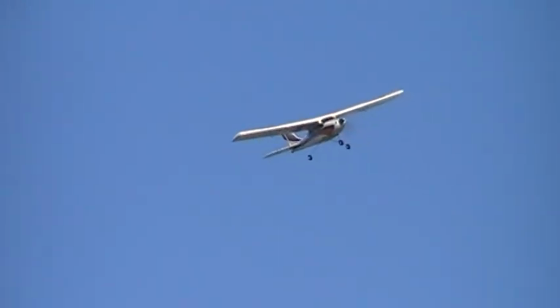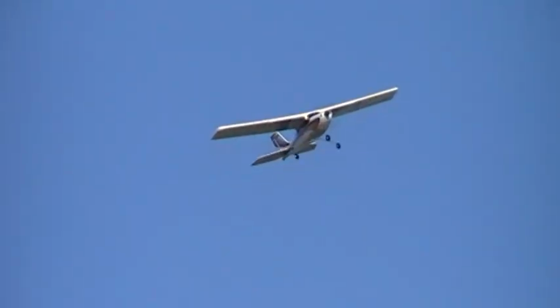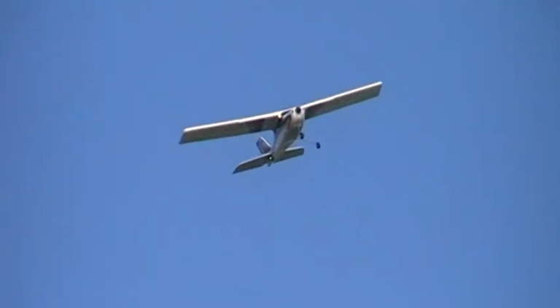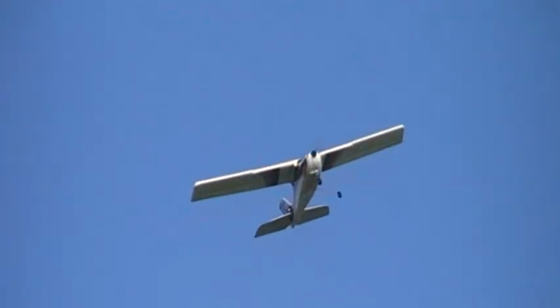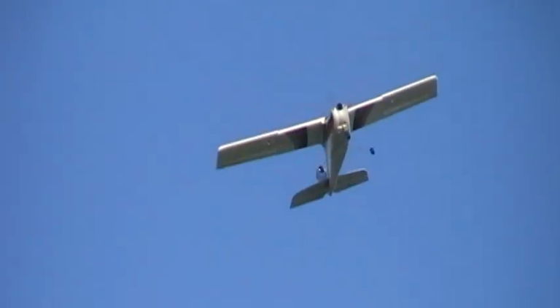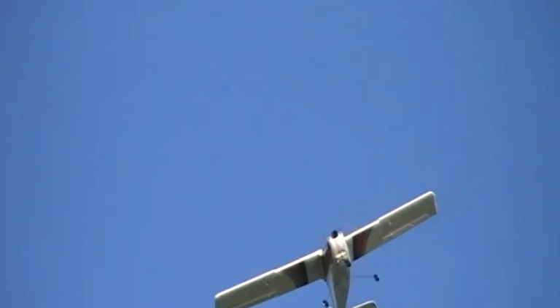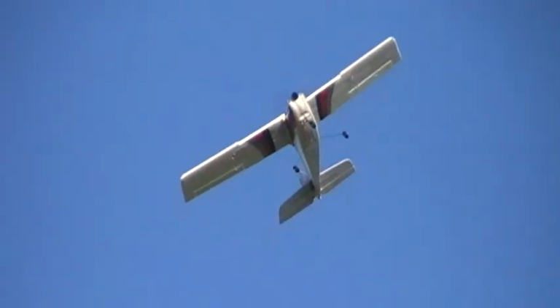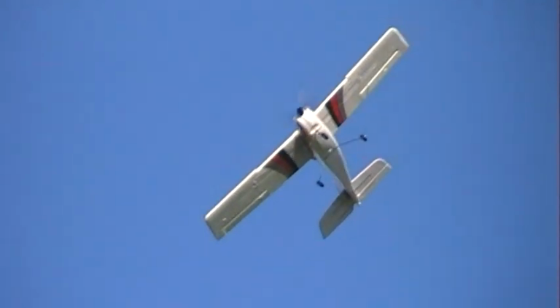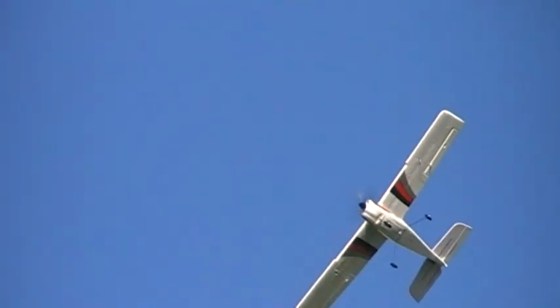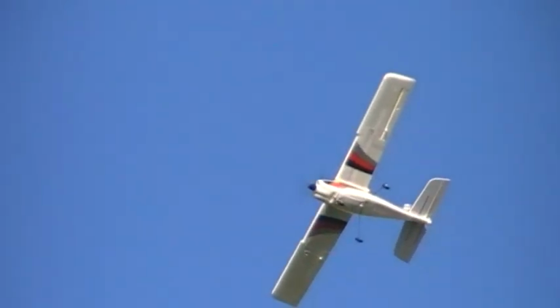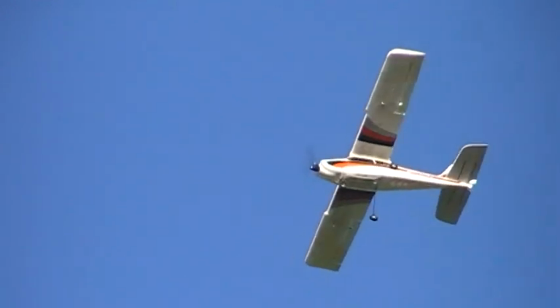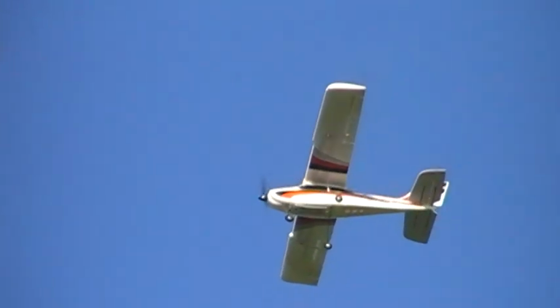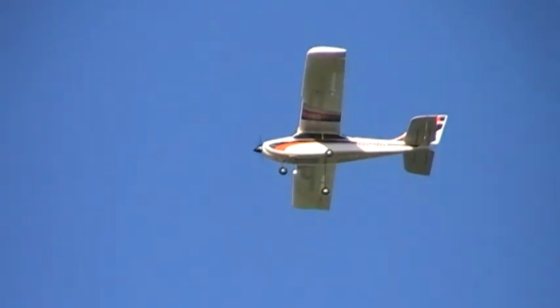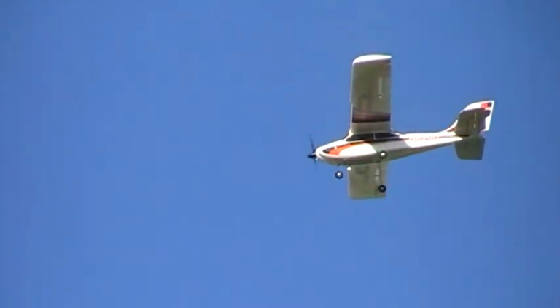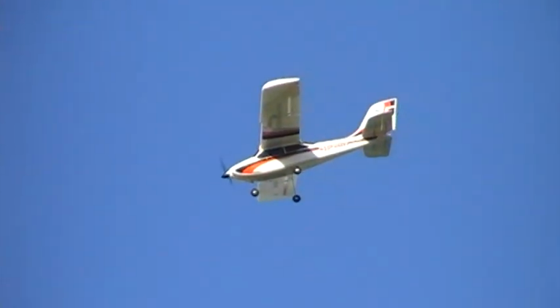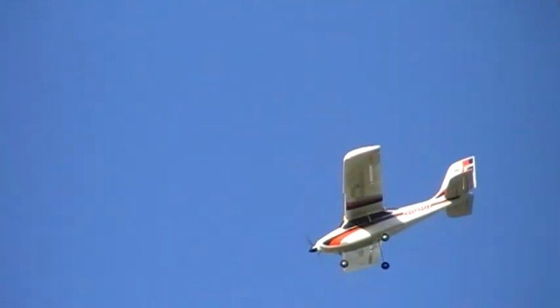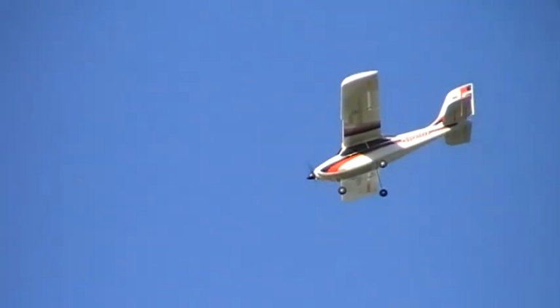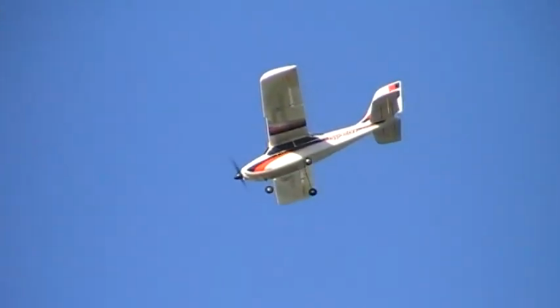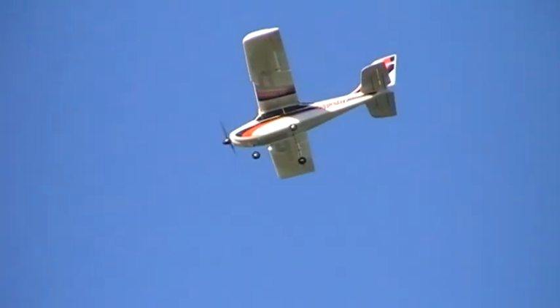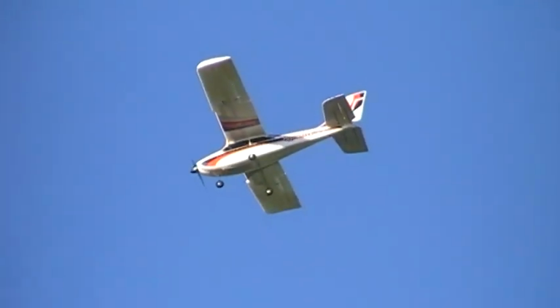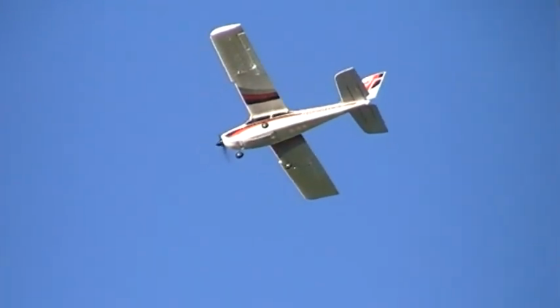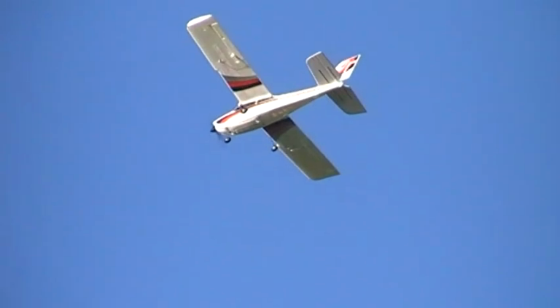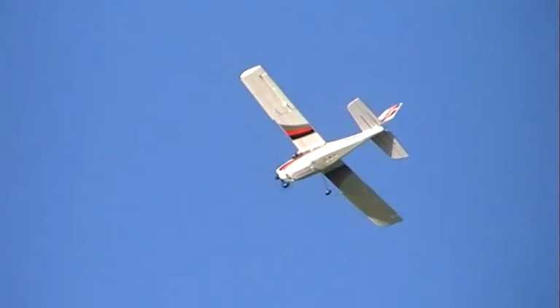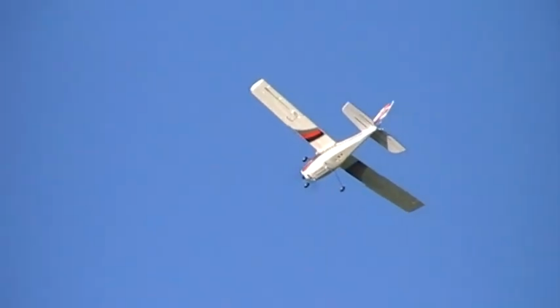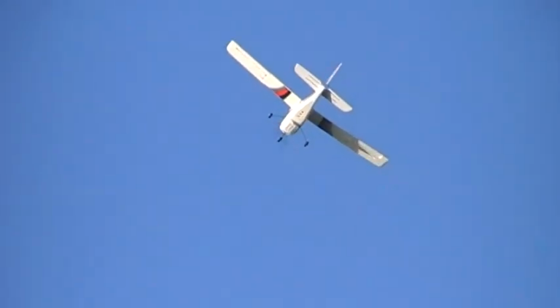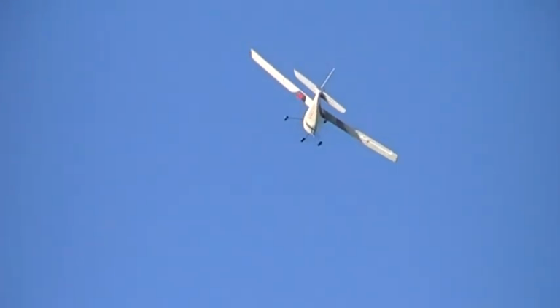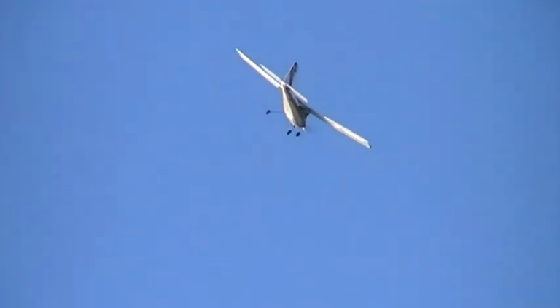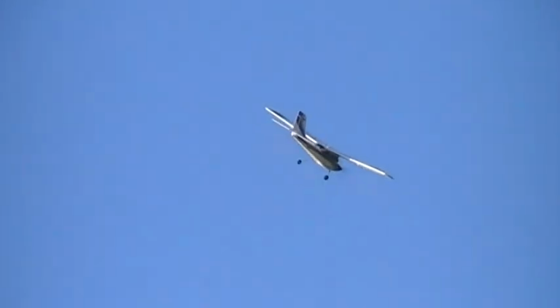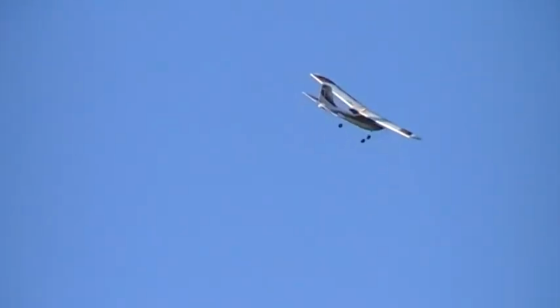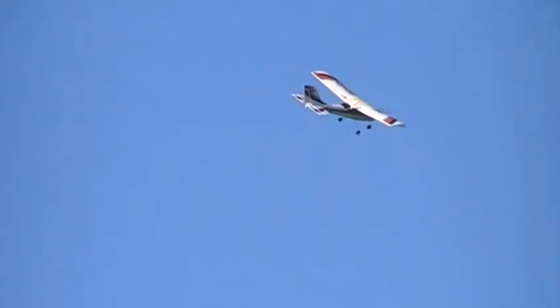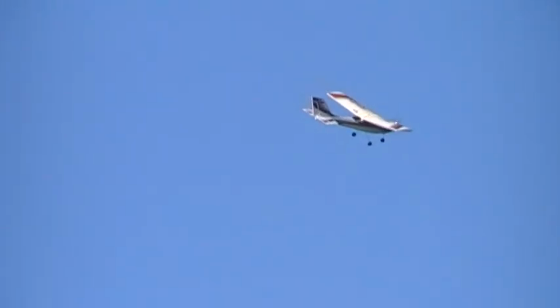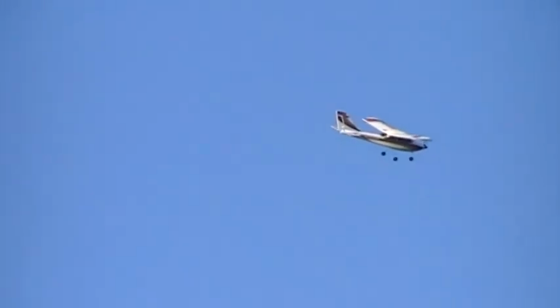Watch this trainer. There you go. All landing is just fine. And that's the hardest bit — landing, I suppose. All landing.